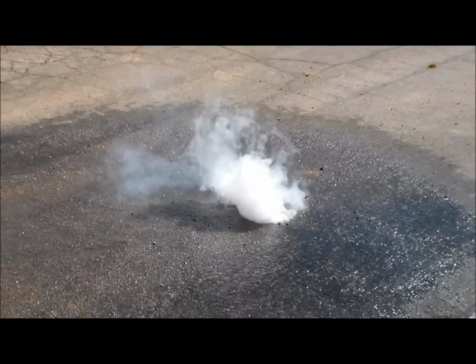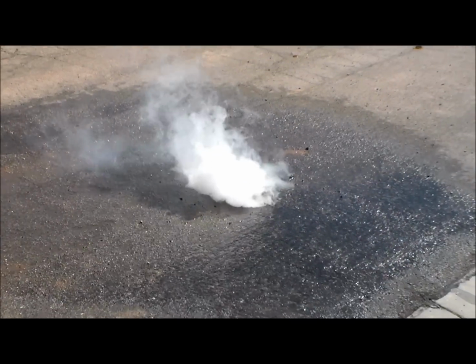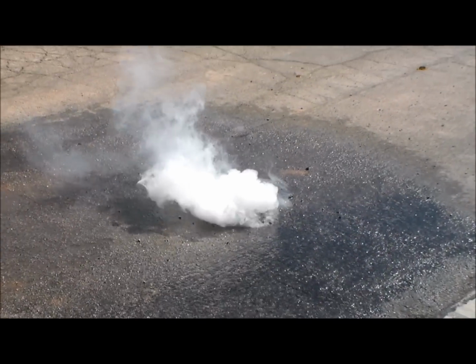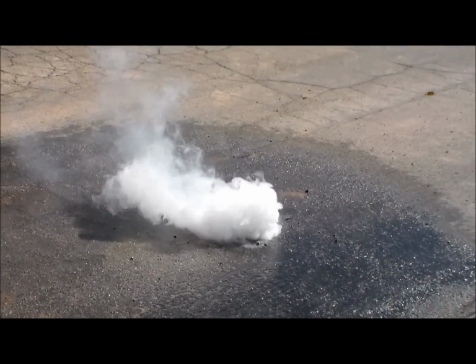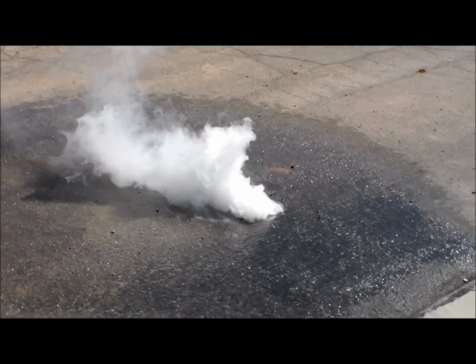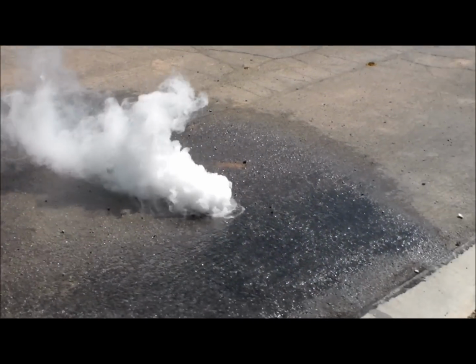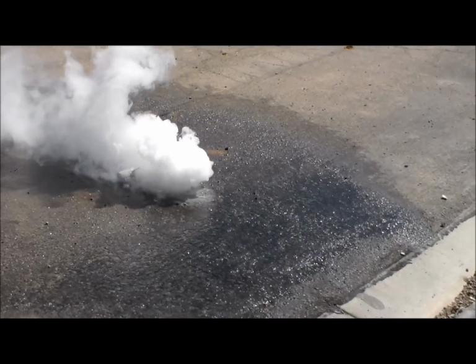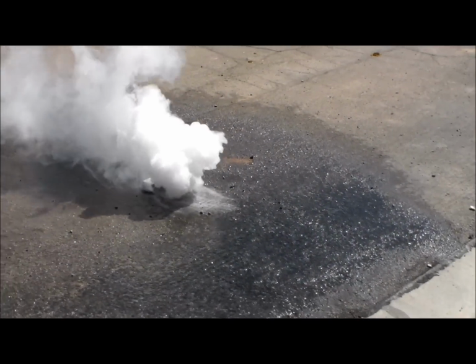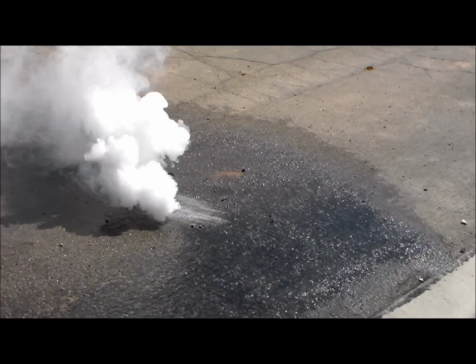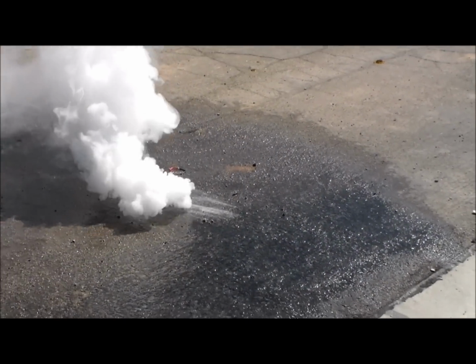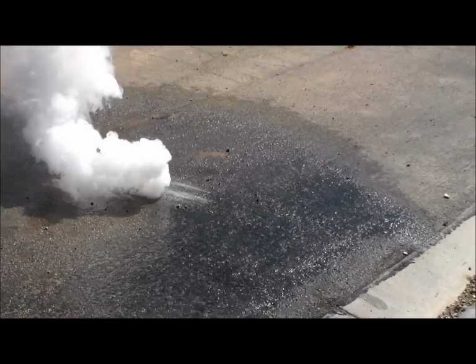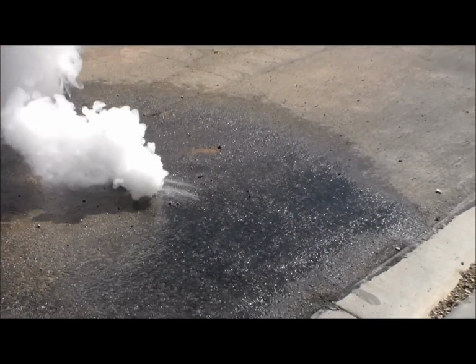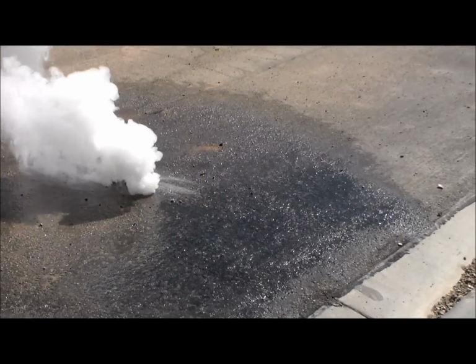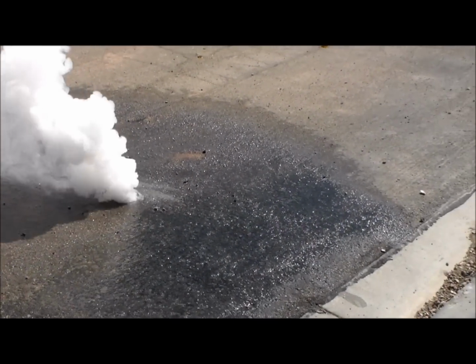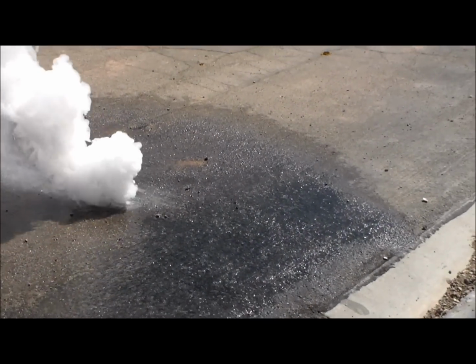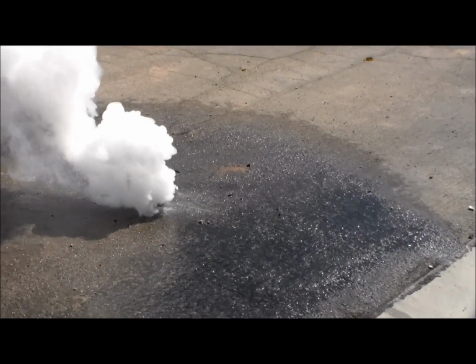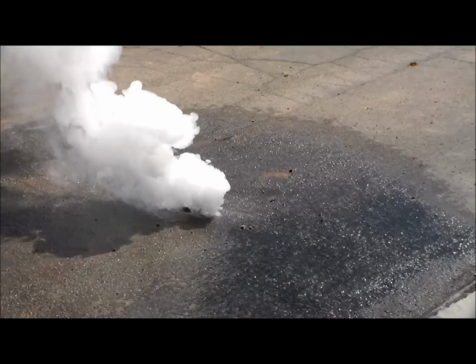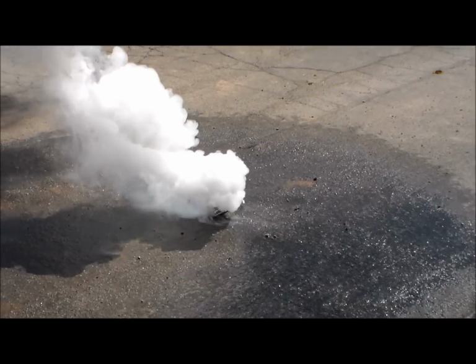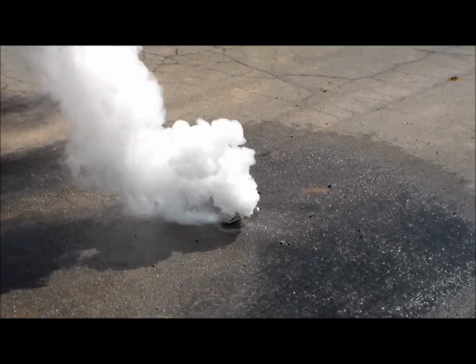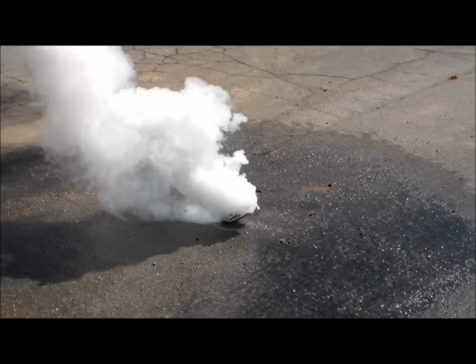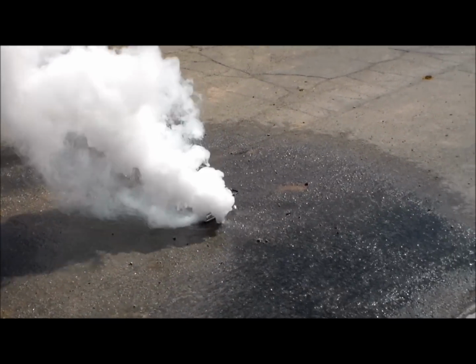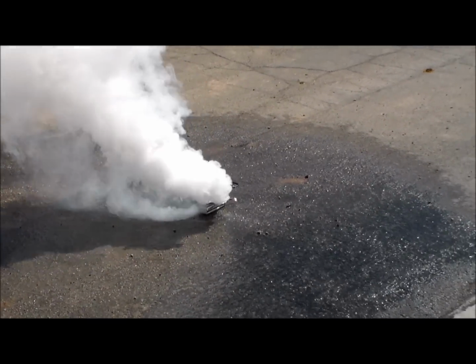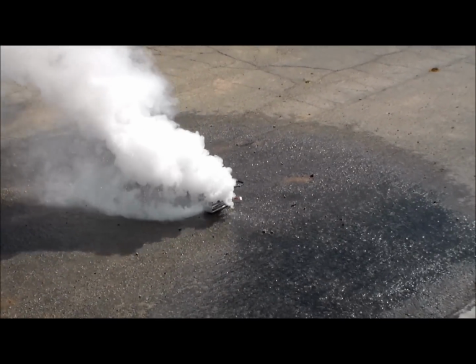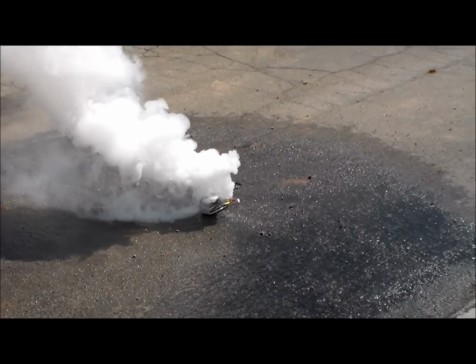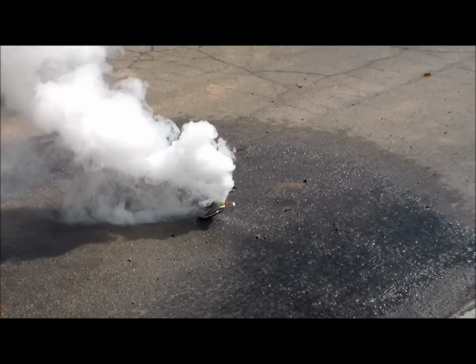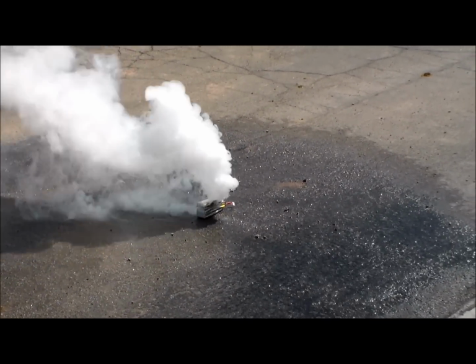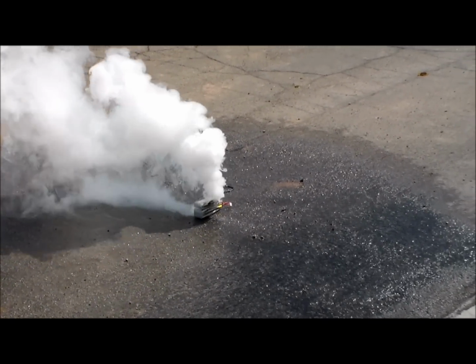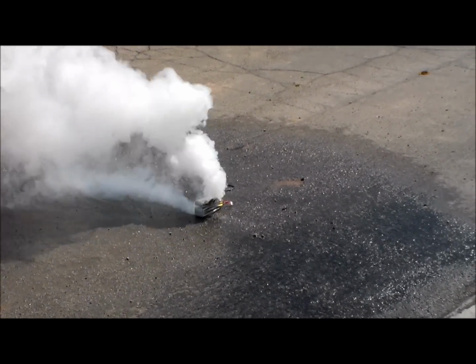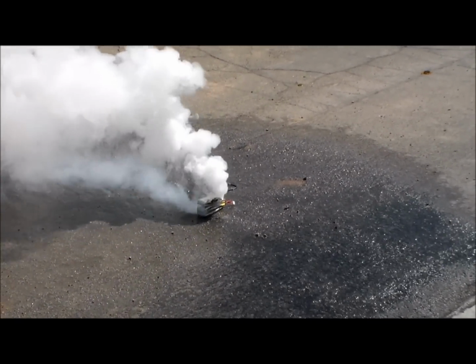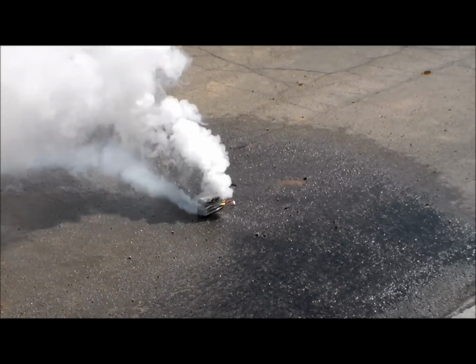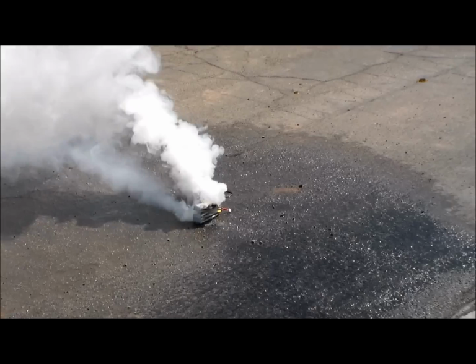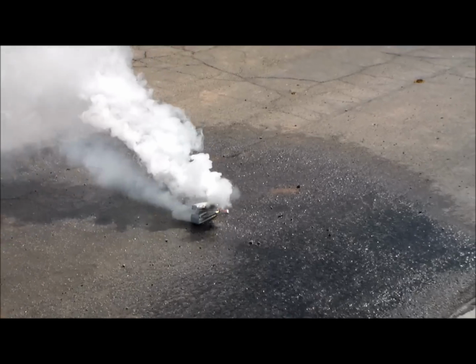Oh, that scared me — I jumped! Oh my god!